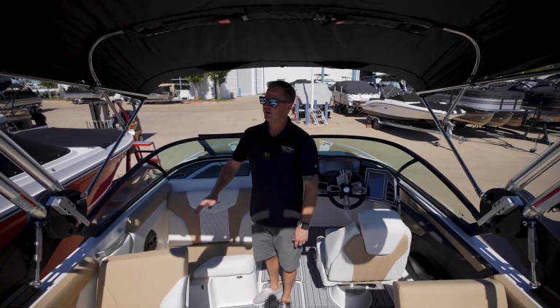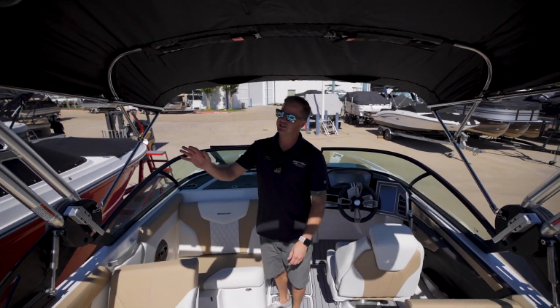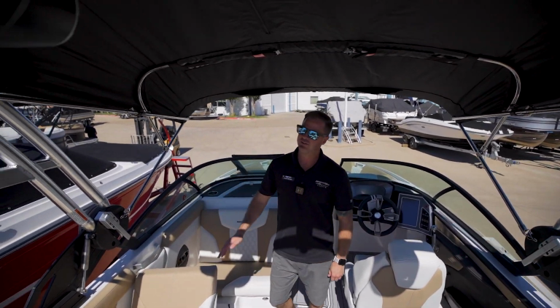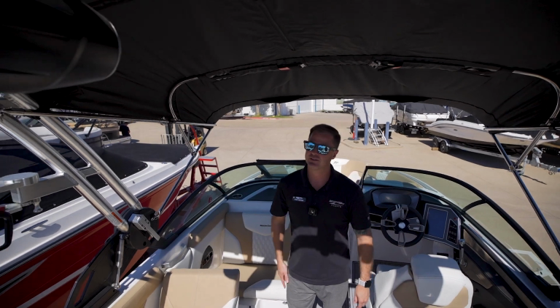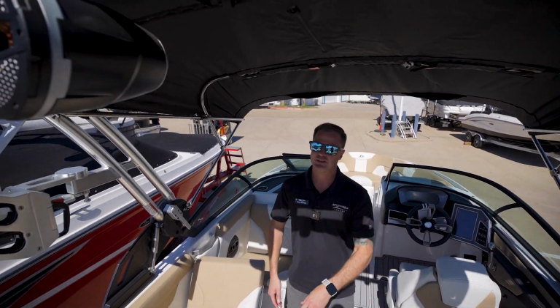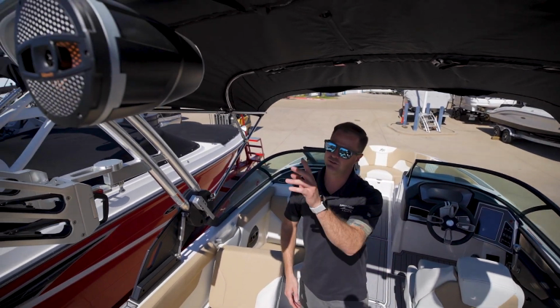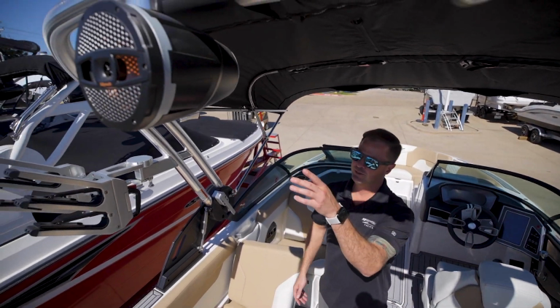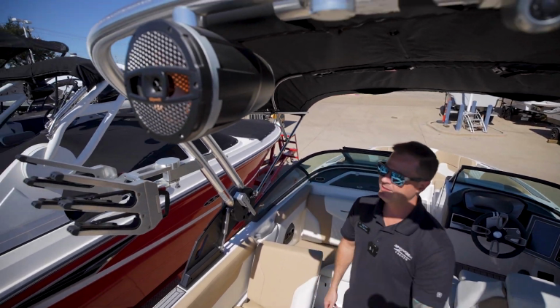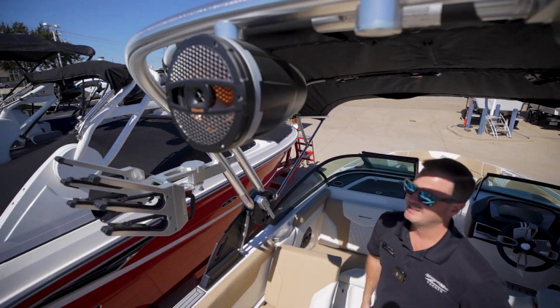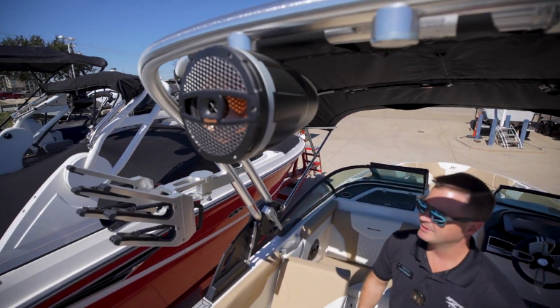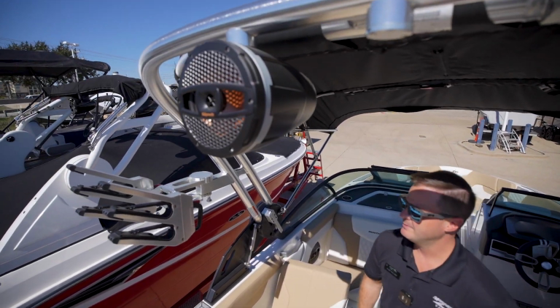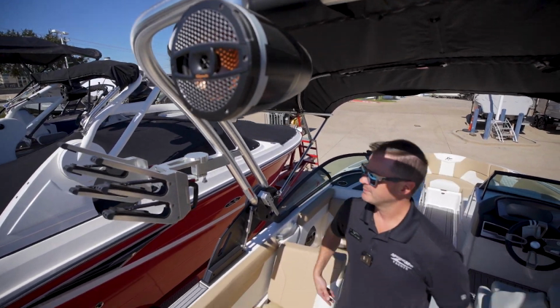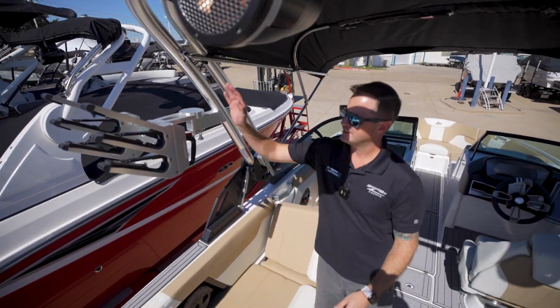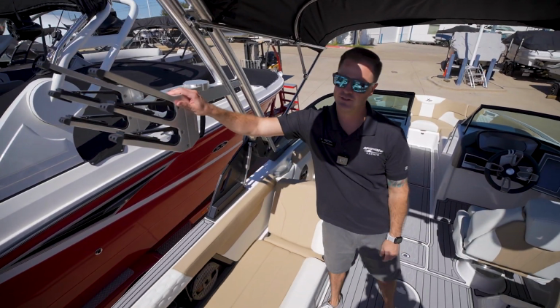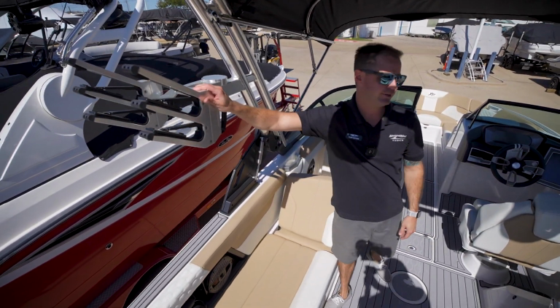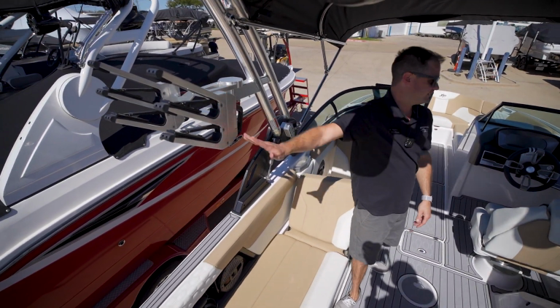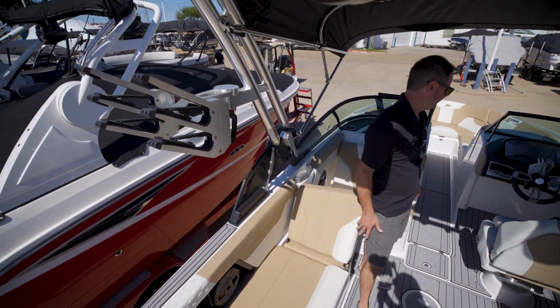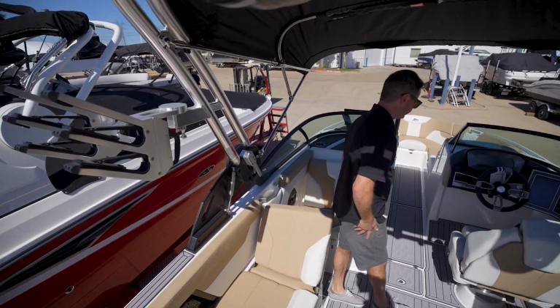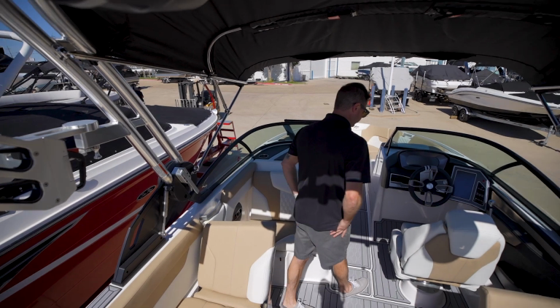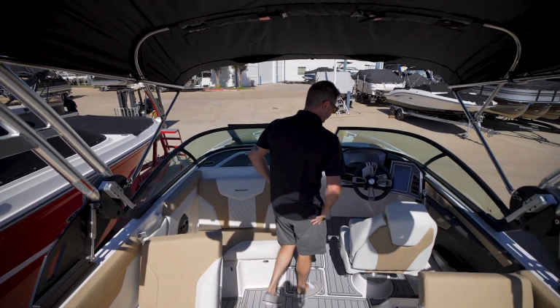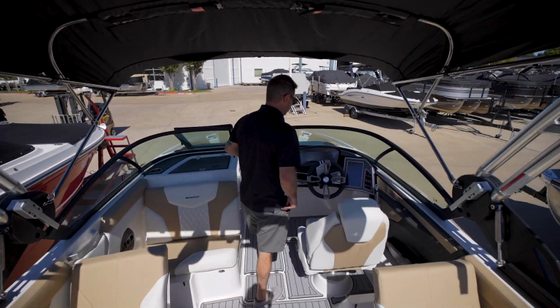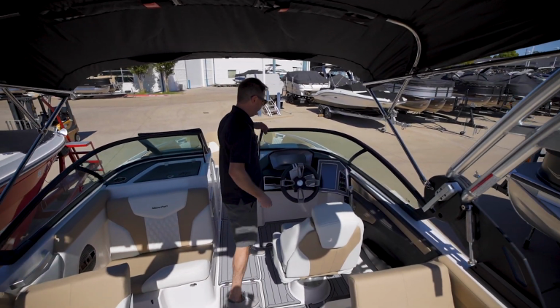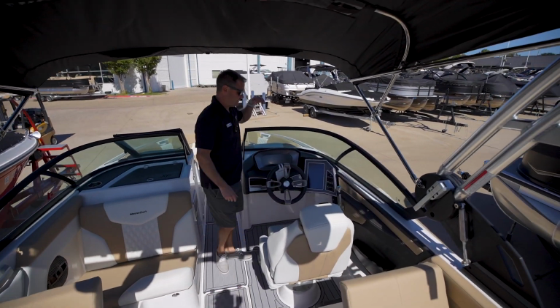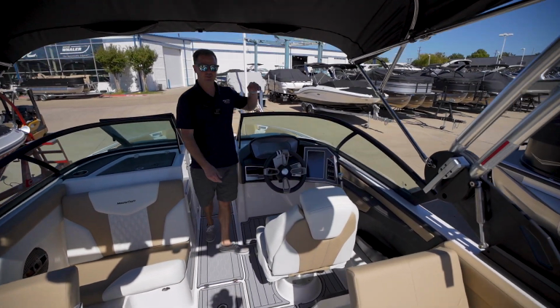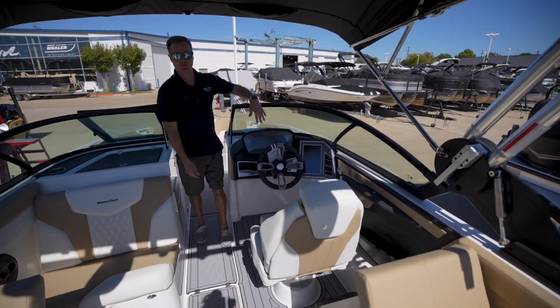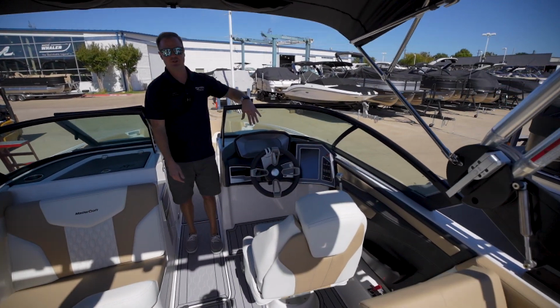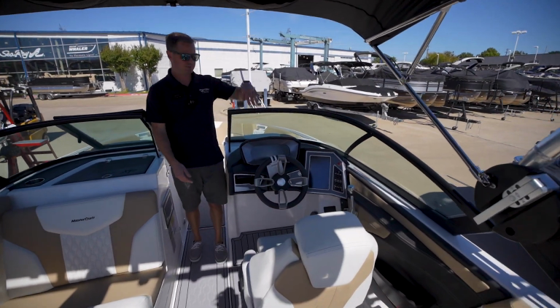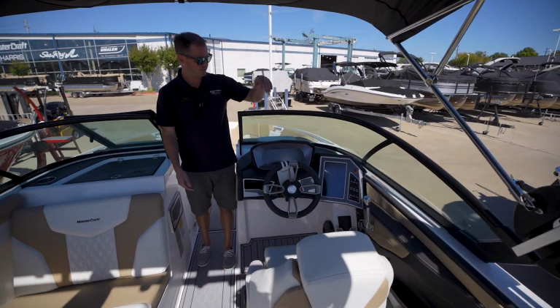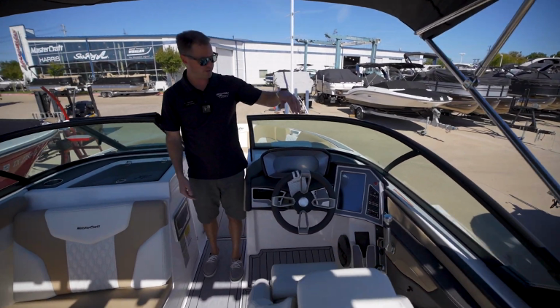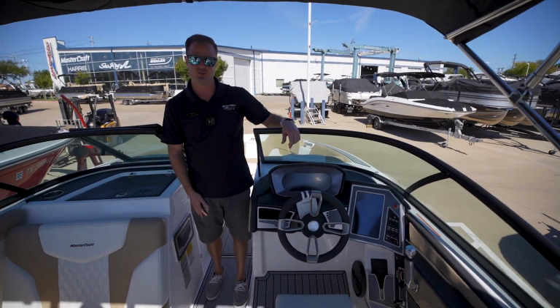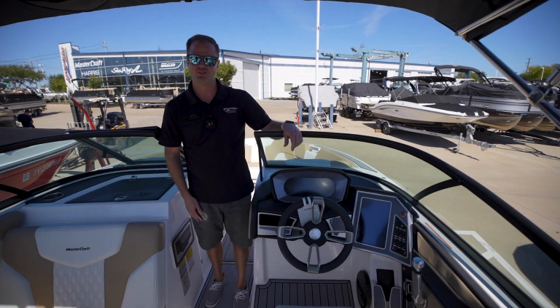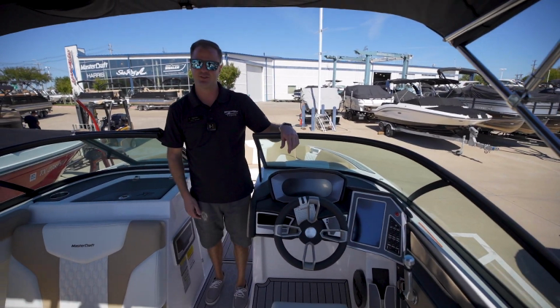Onto the tower, you have the dual M80 cans right here. Standard clamping racks. With this XT, we did the dual screens, so awesome surf star system in it — really easy to use.